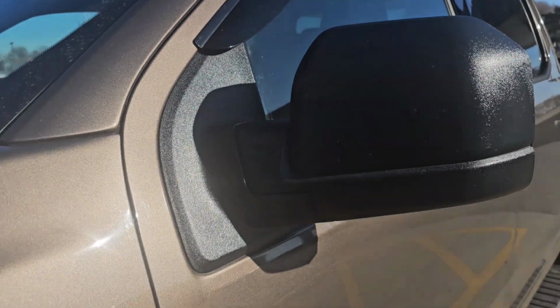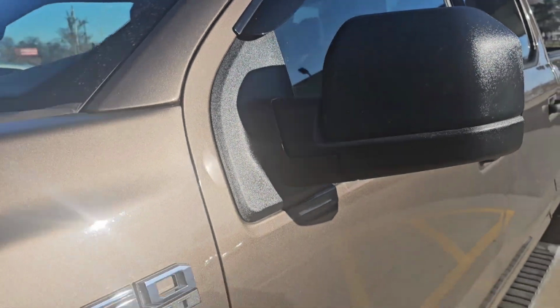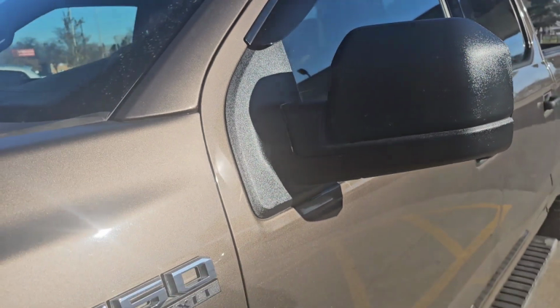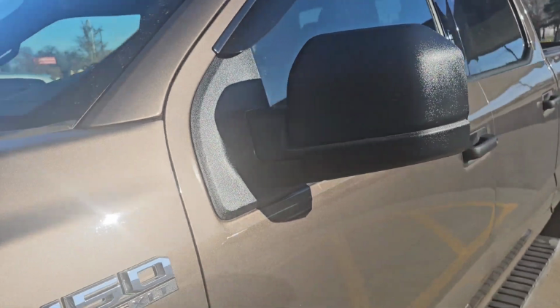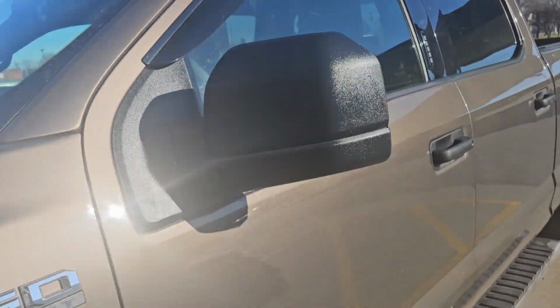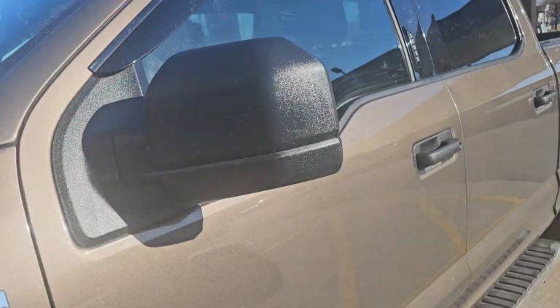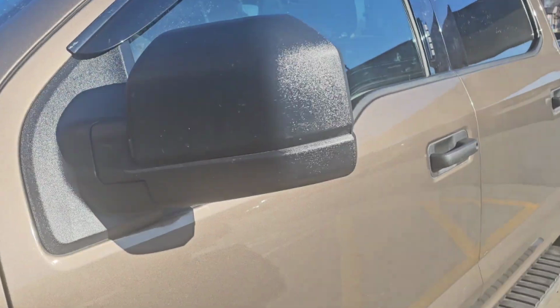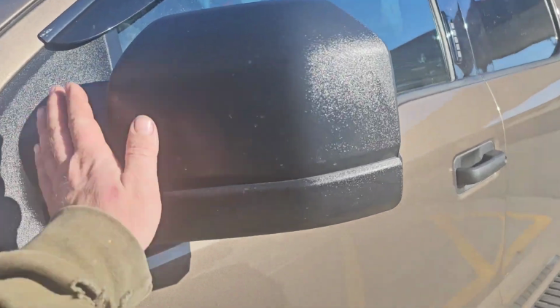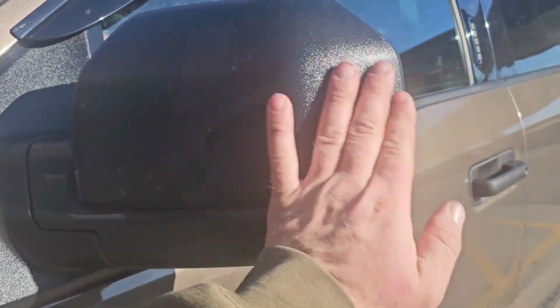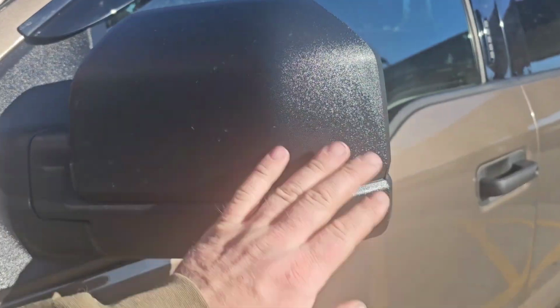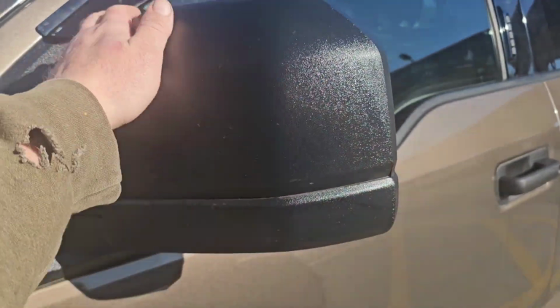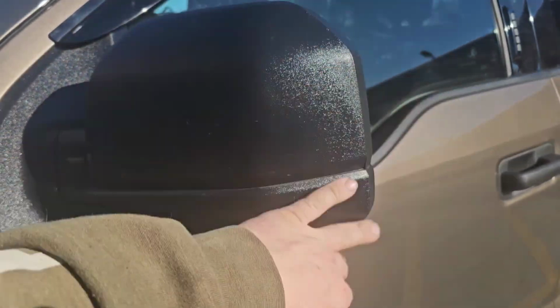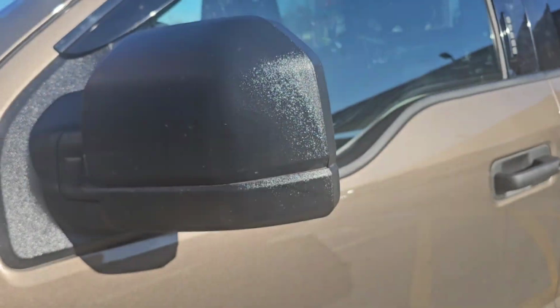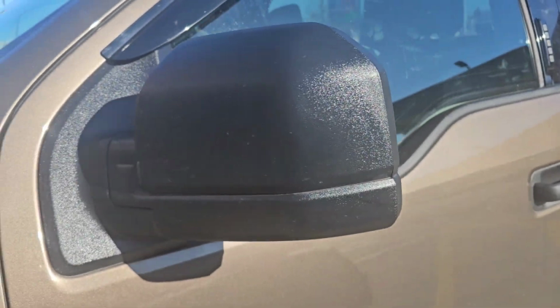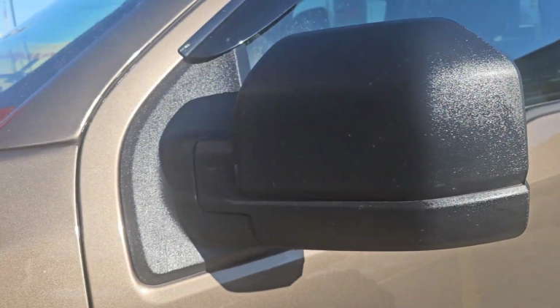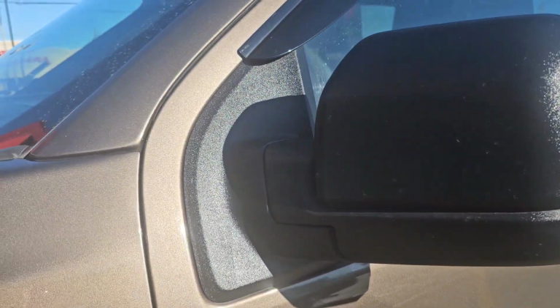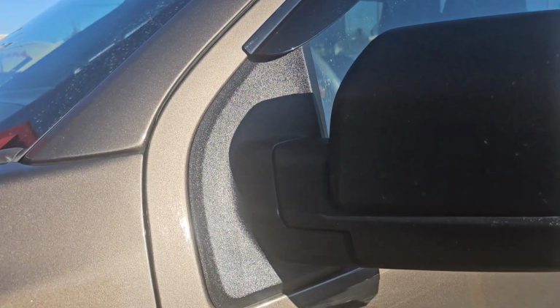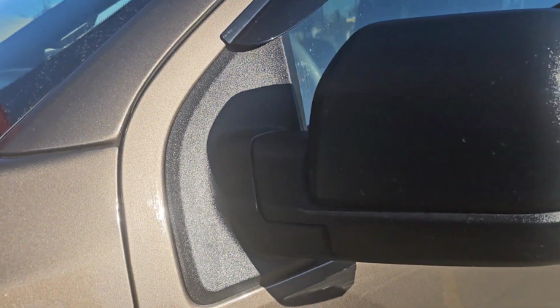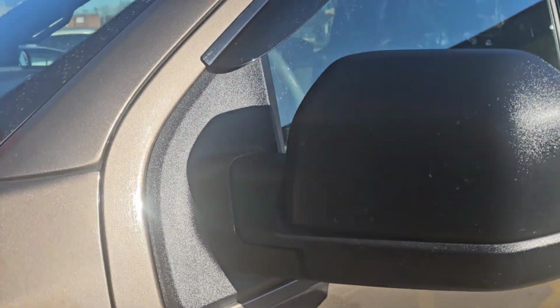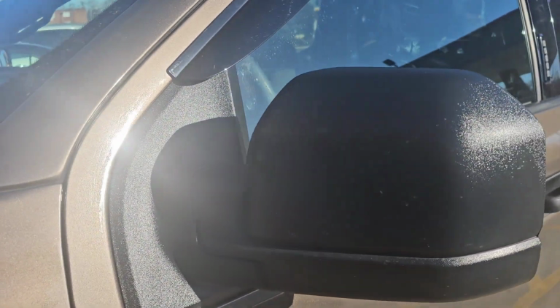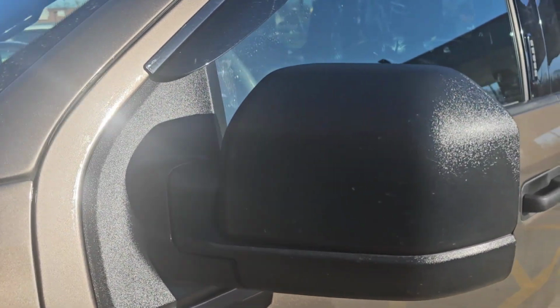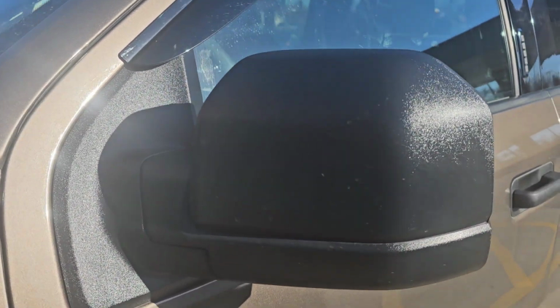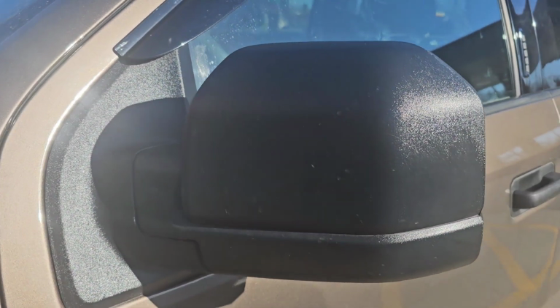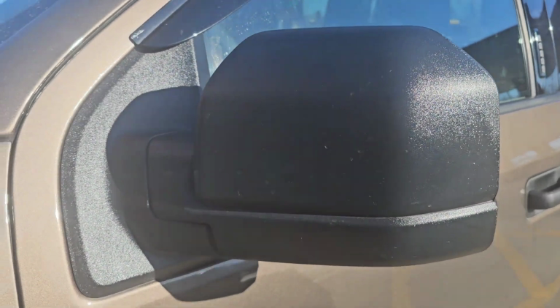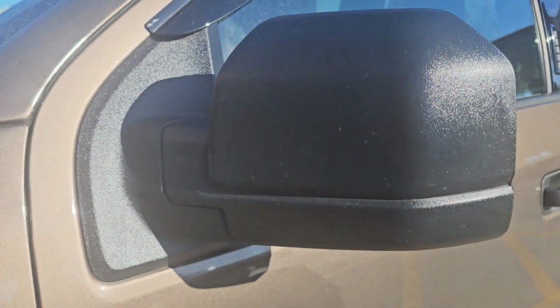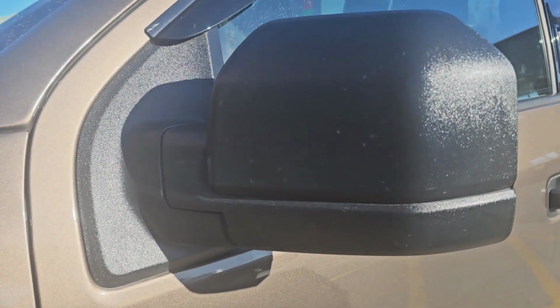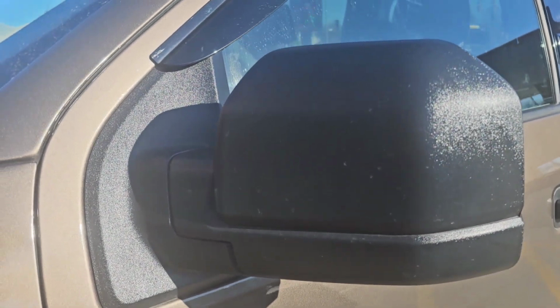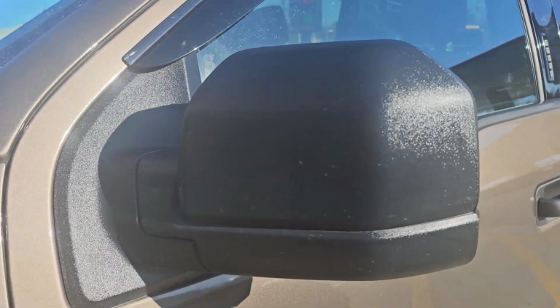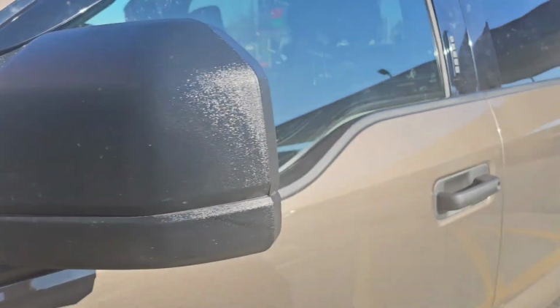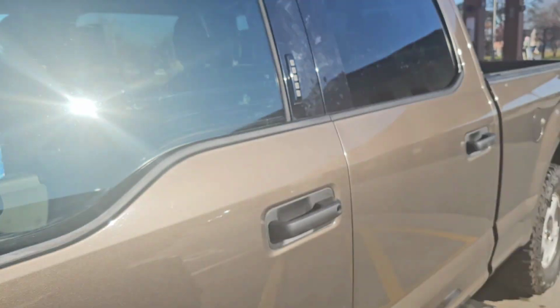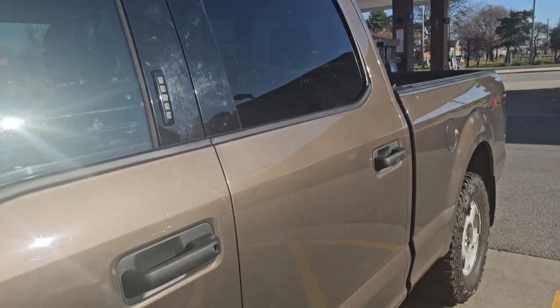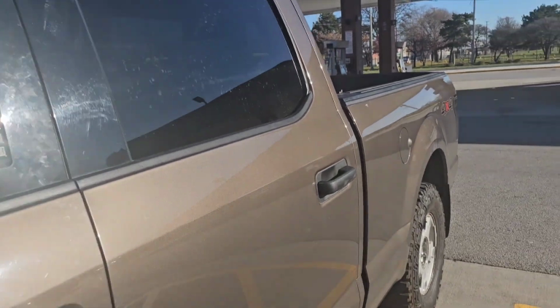Some of you guys were asking for an update on the Cerakote — does it actually stay like it says it does? Well, here you go. Now we're here several months later, nice little update for you.